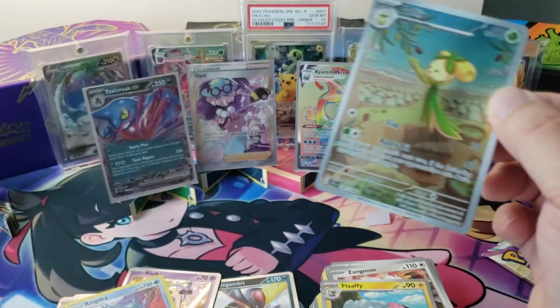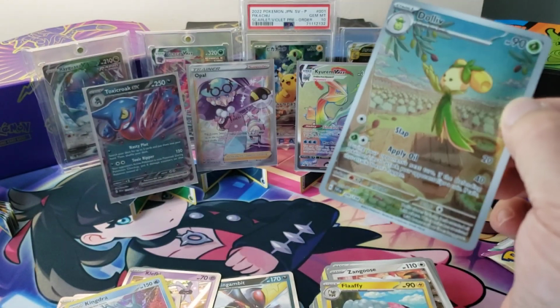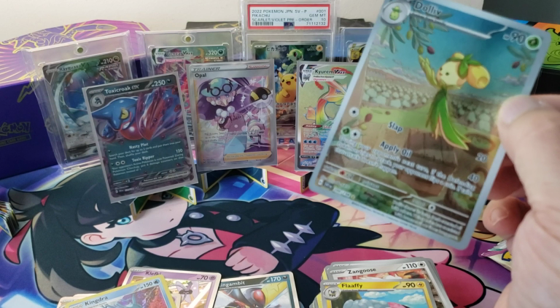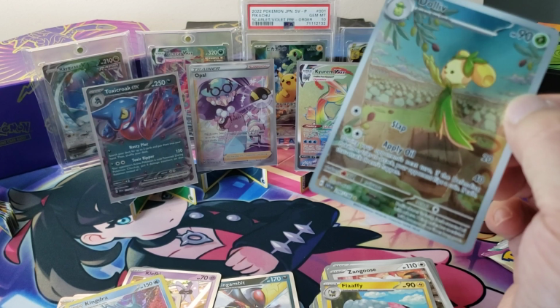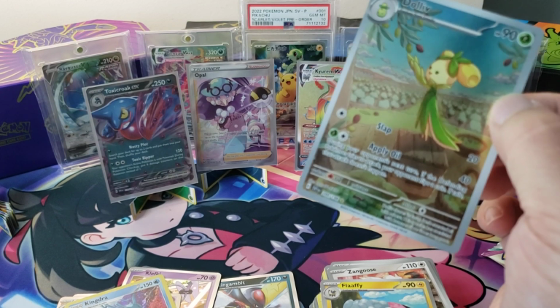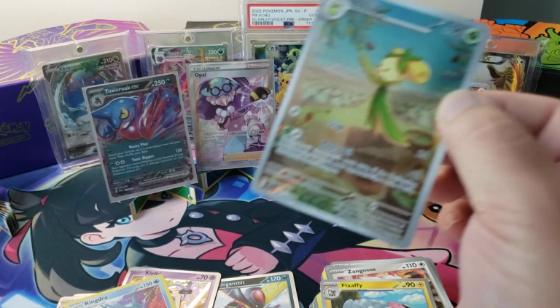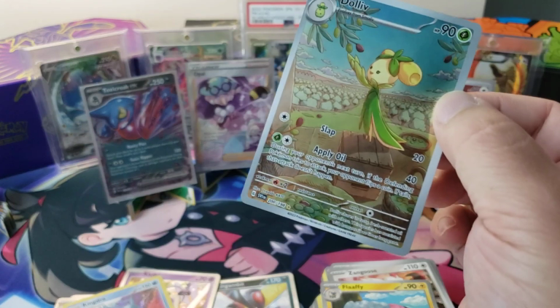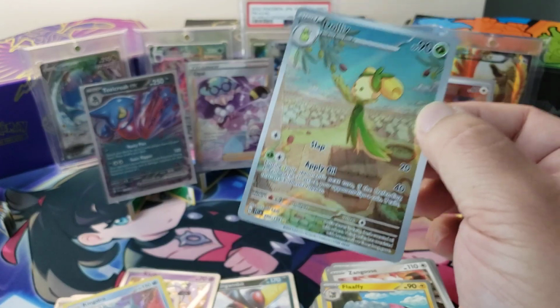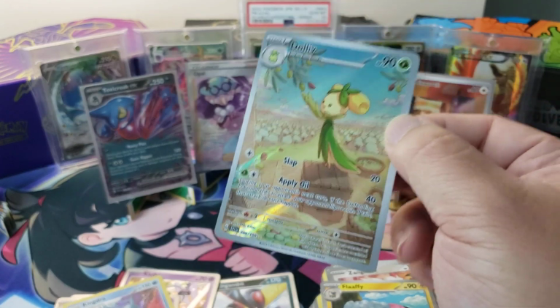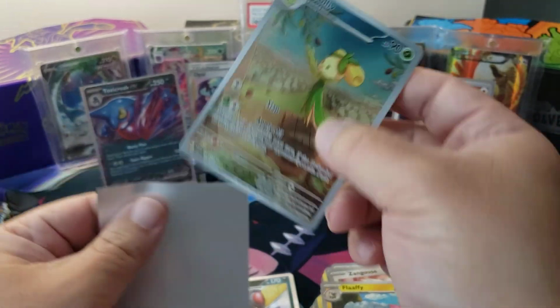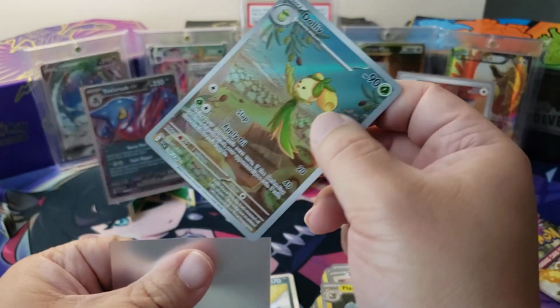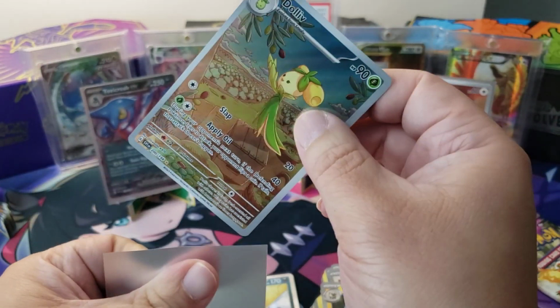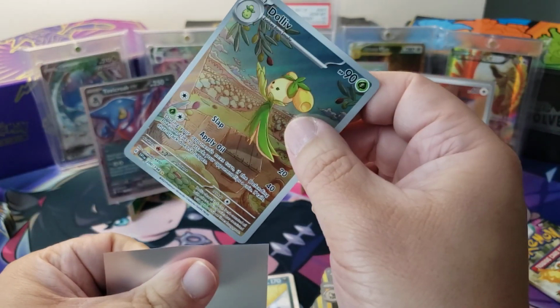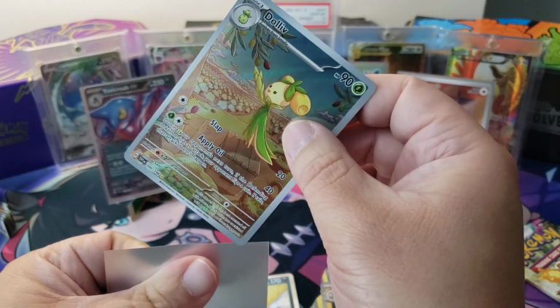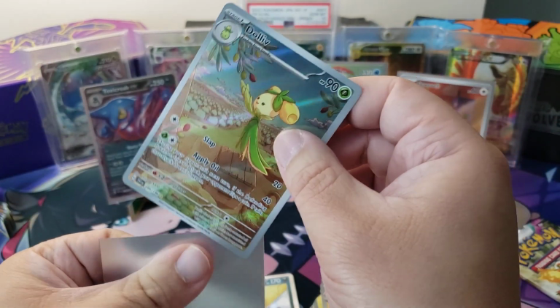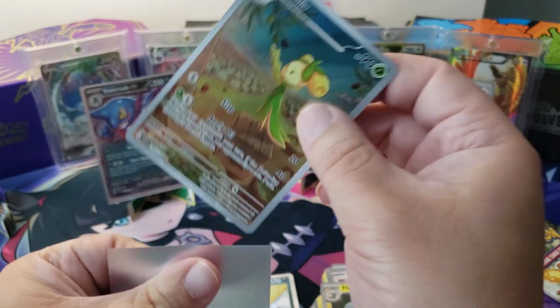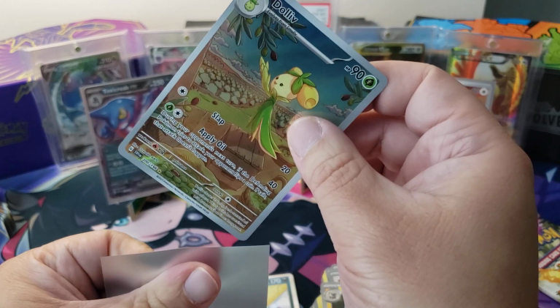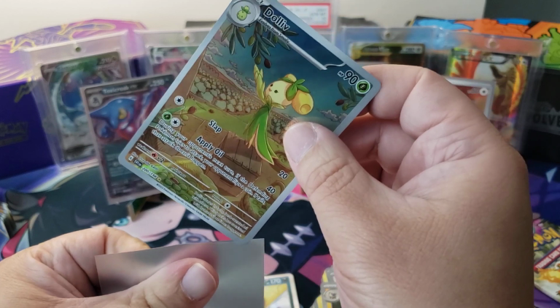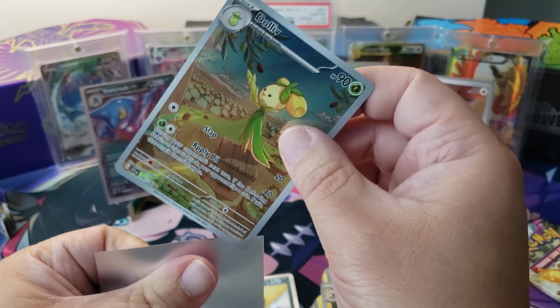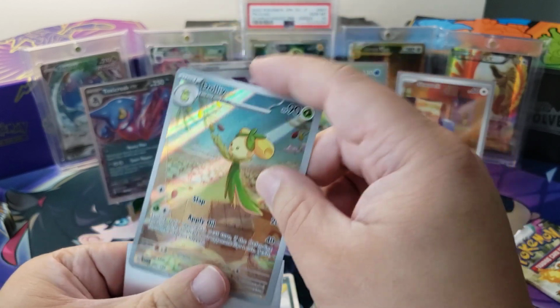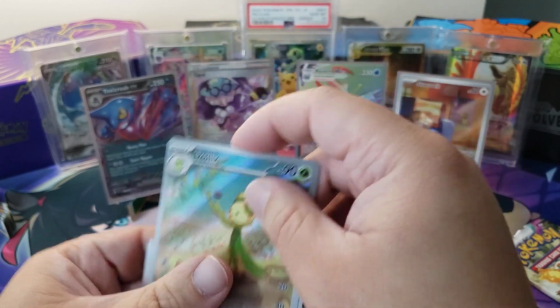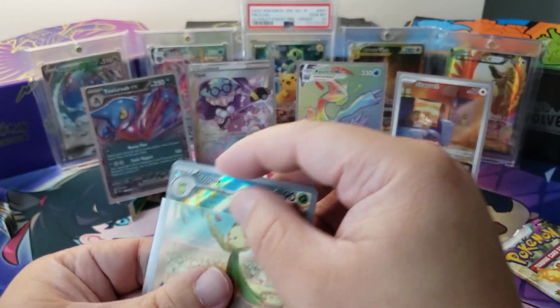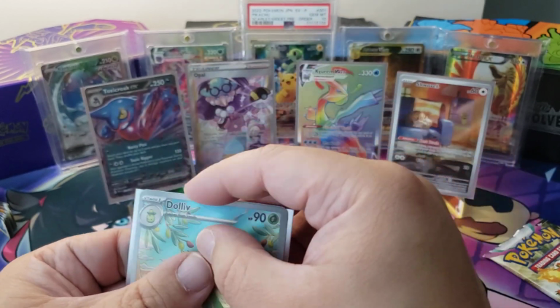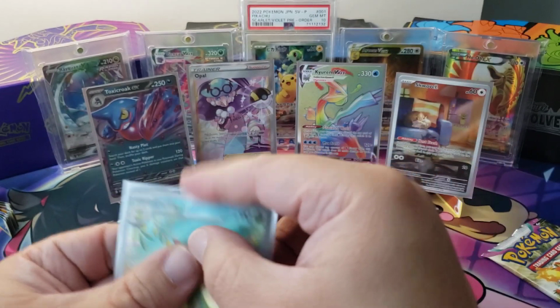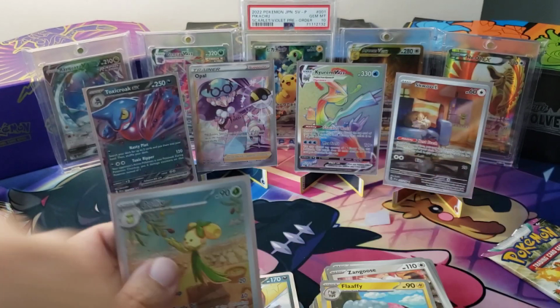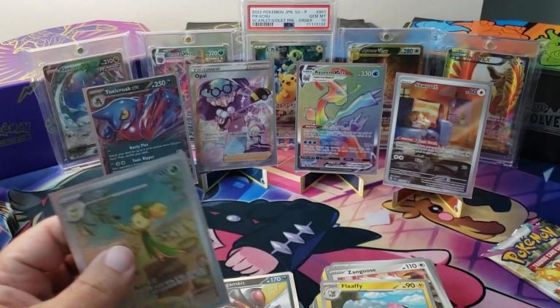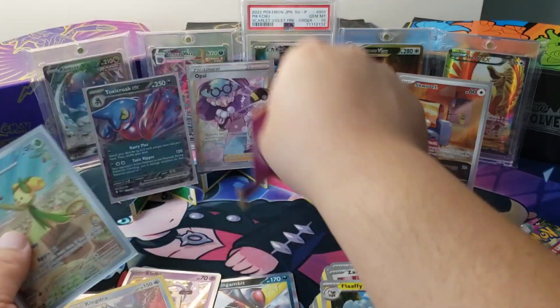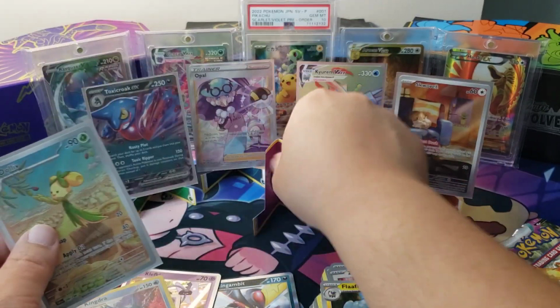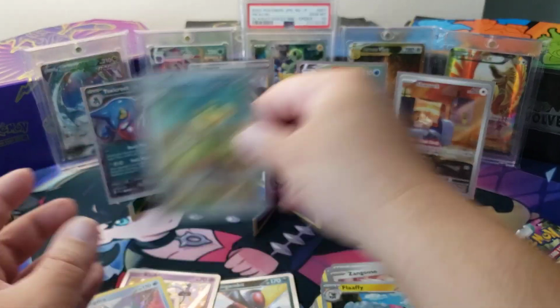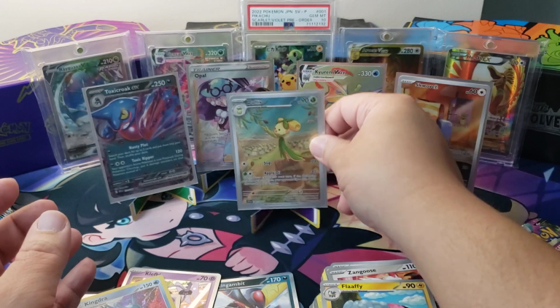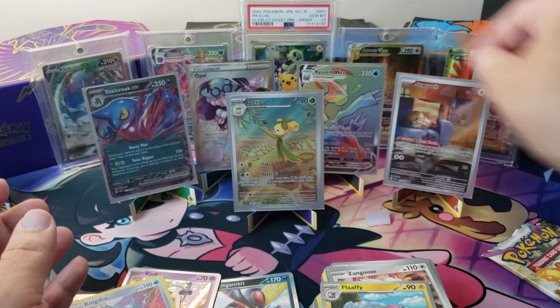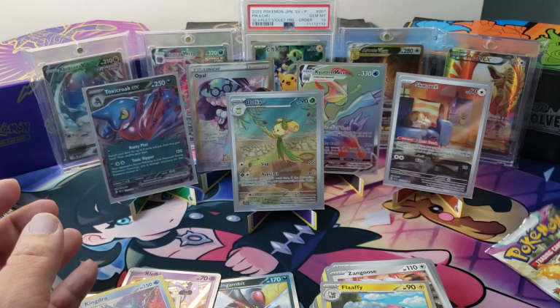We got three new hits for the binder, and two illustration rares at that — that's awesome. Into its sleeve with ye. Can we end on a banger? Last pack of Paldea Evolved — what say you? You are losing unless we pull some super crazy card.